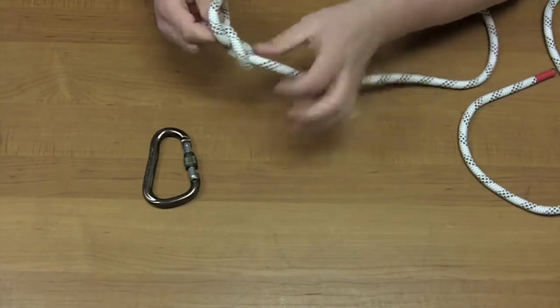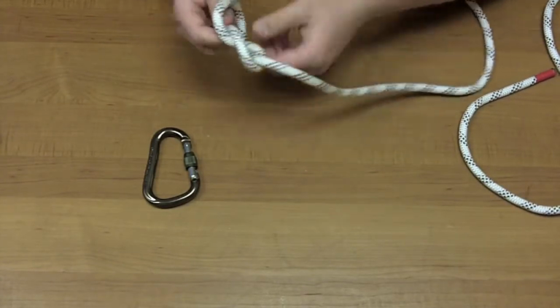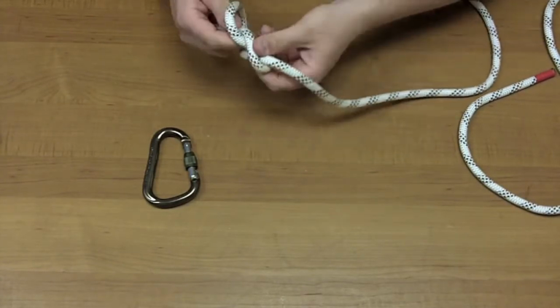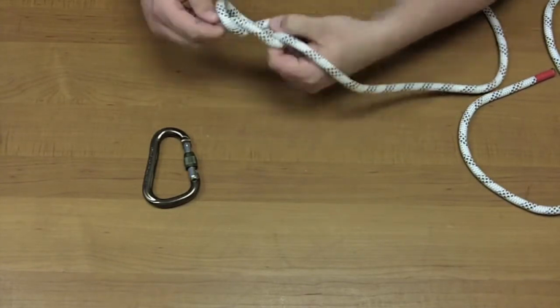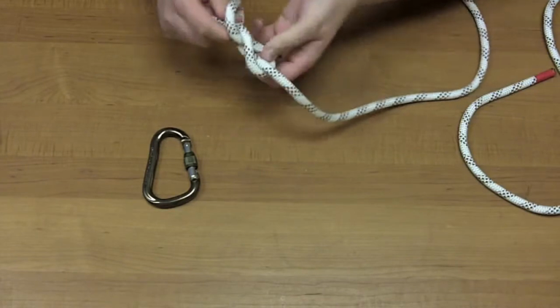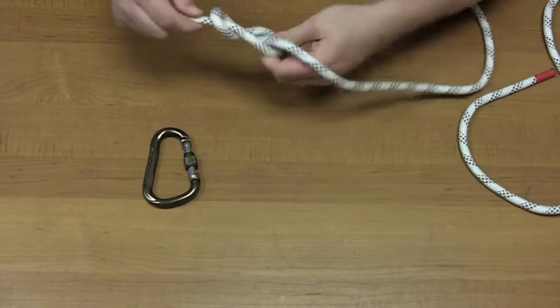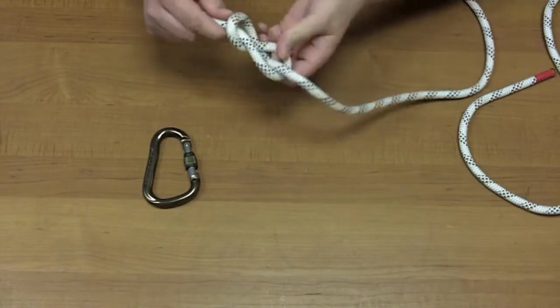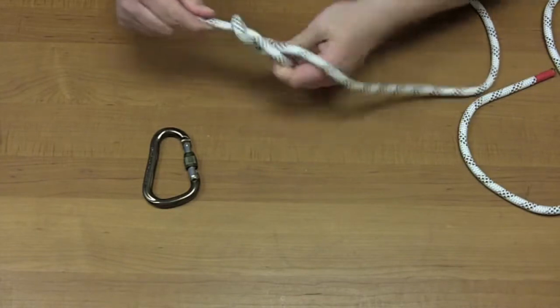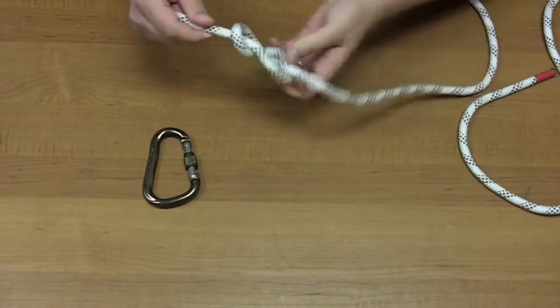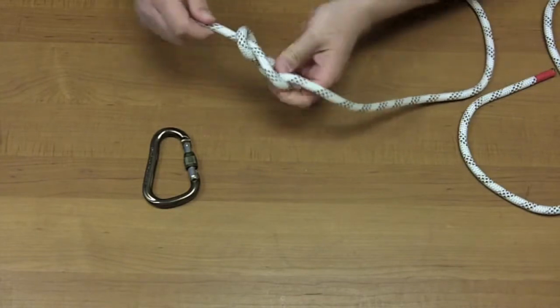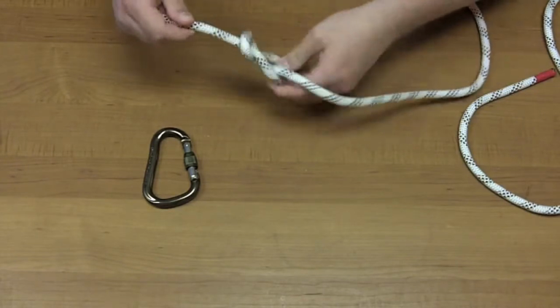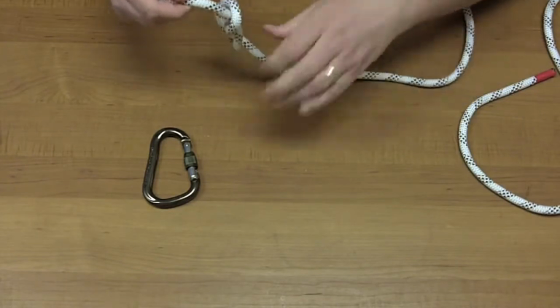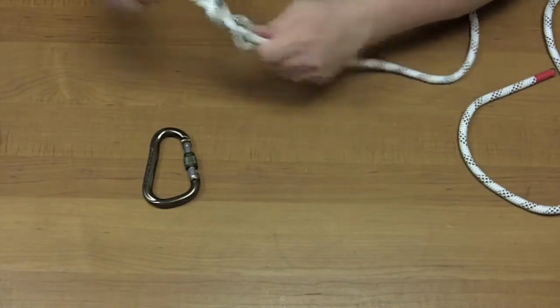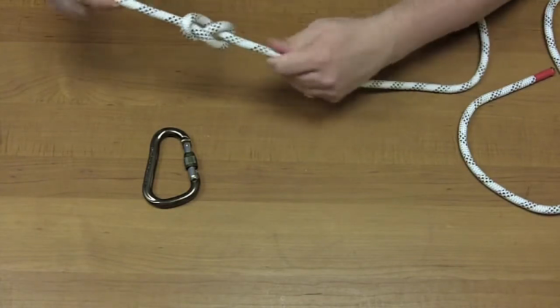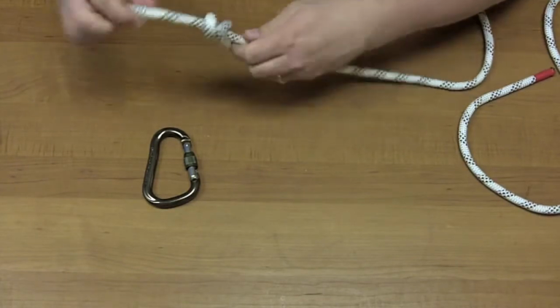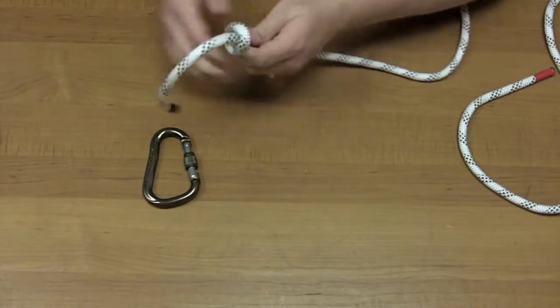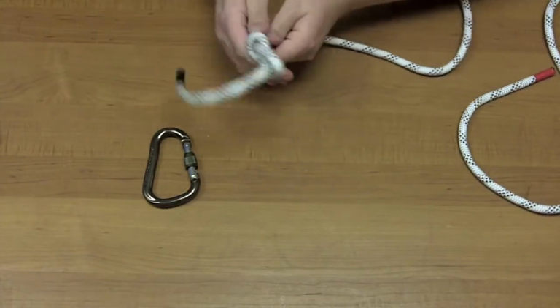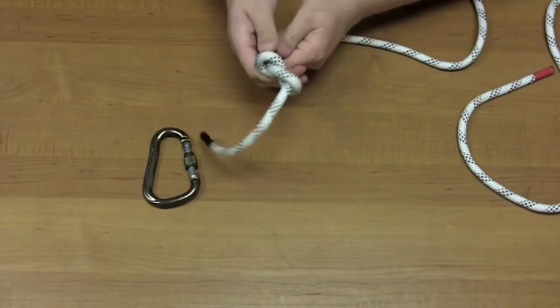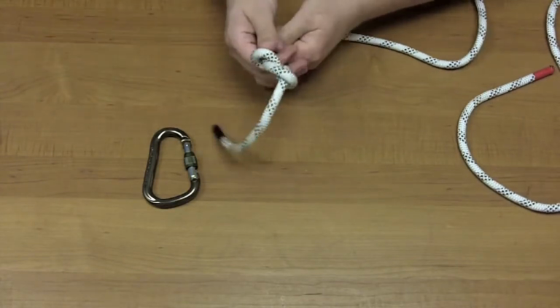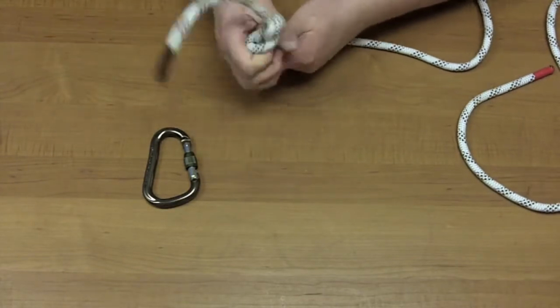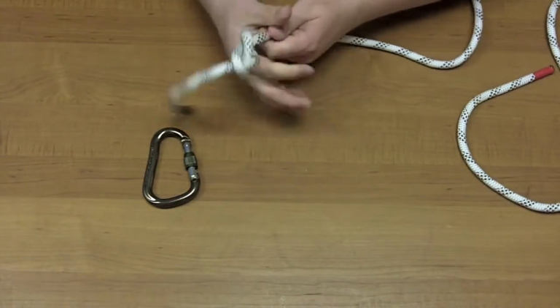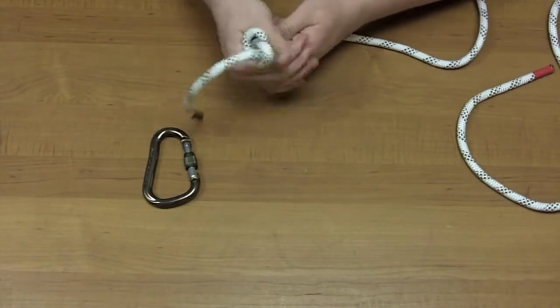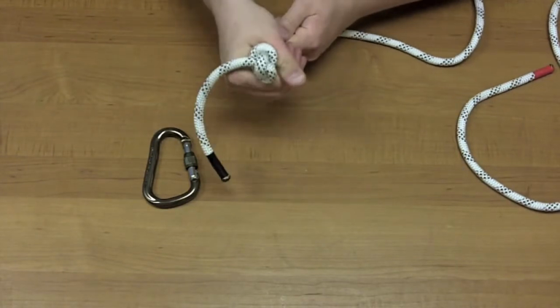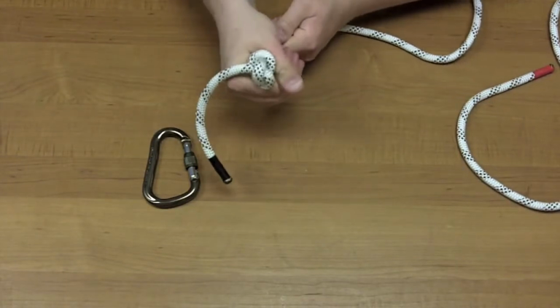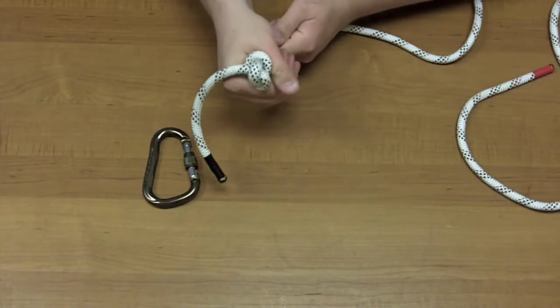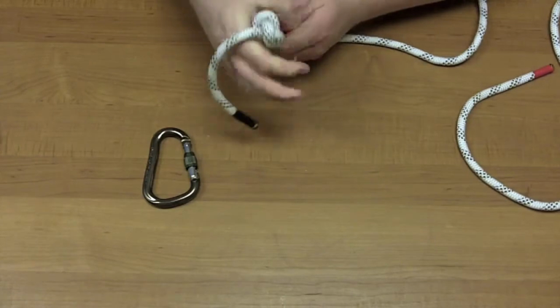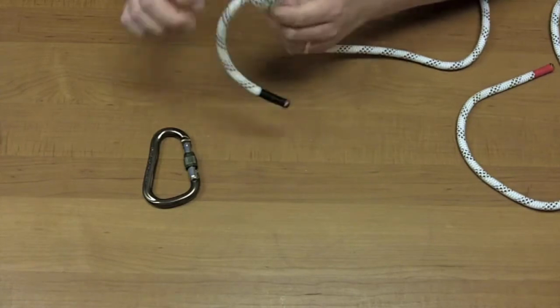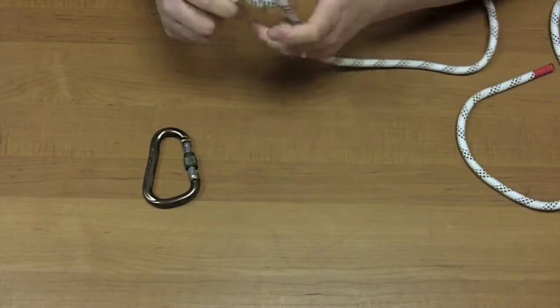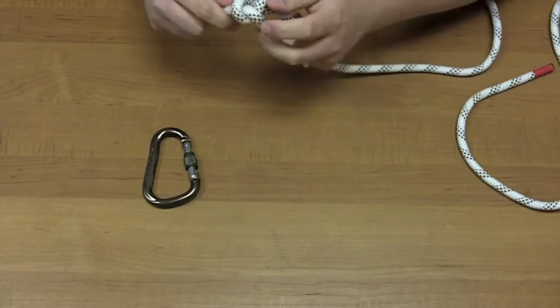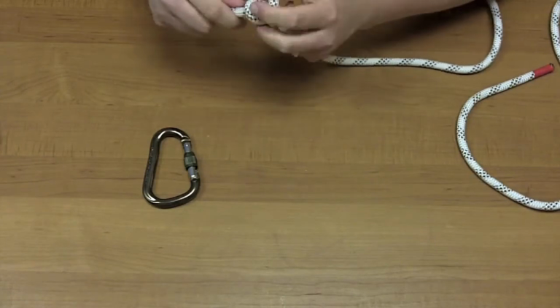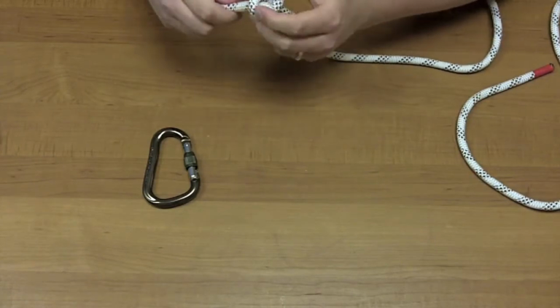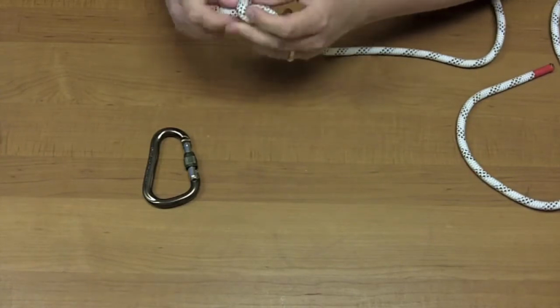So to make a longer tail, simply feed the eight upwards, and there's a longer tail on the eight. And that is the figure eight knot.